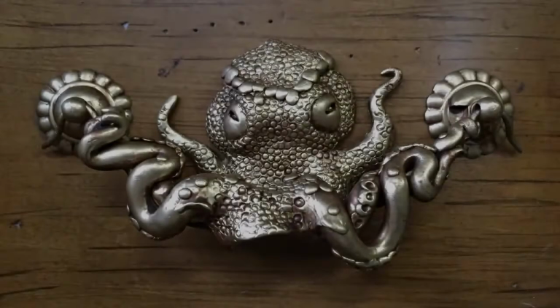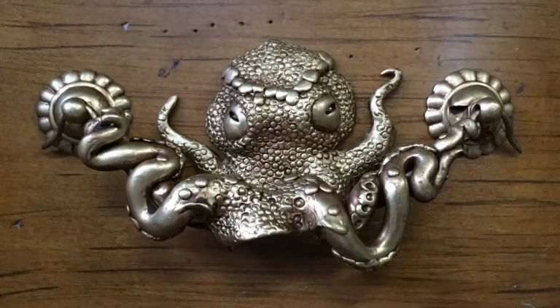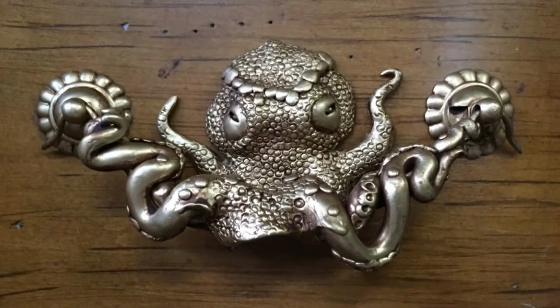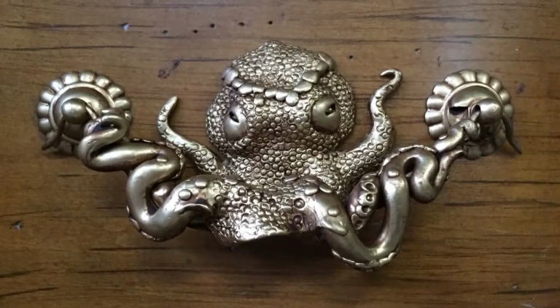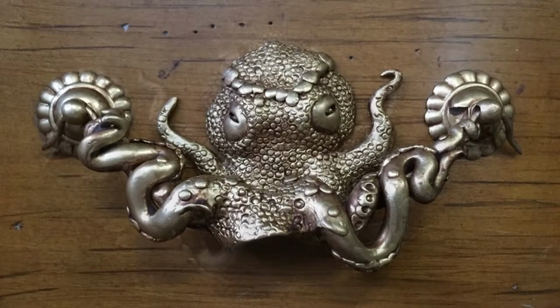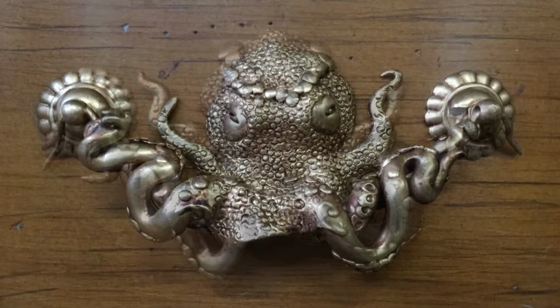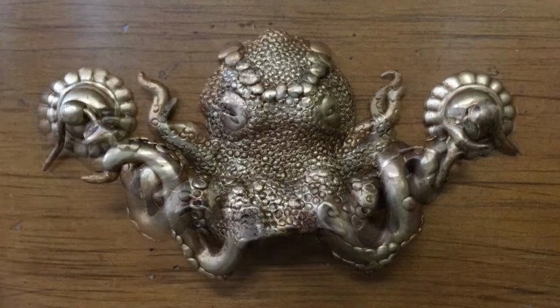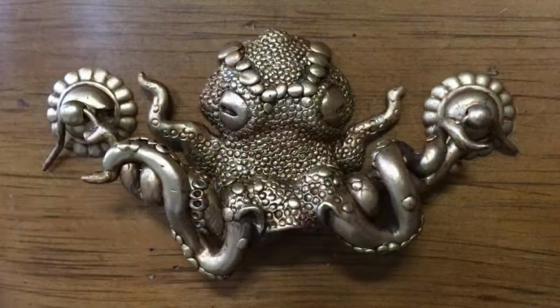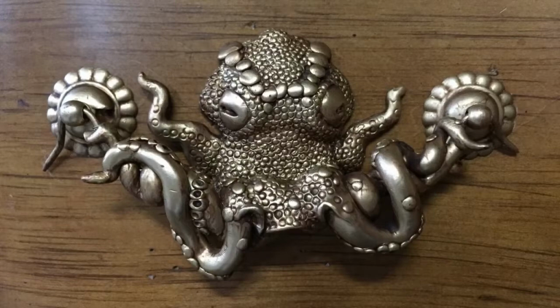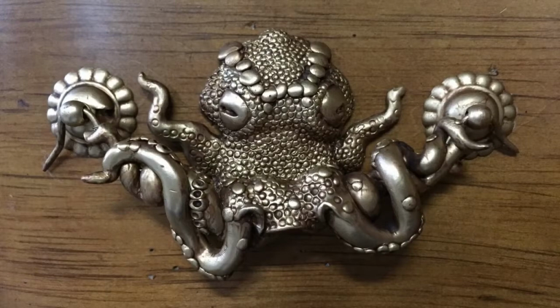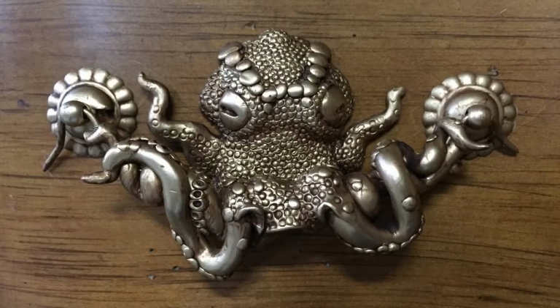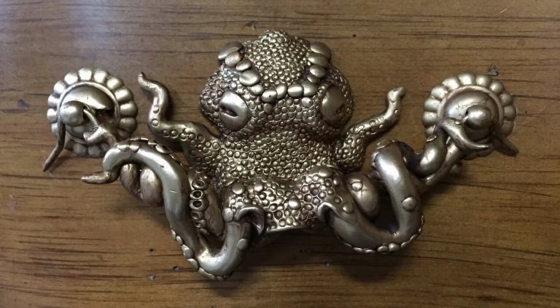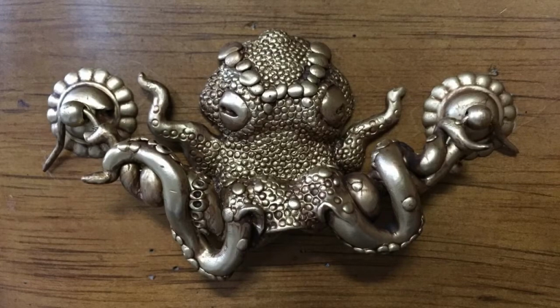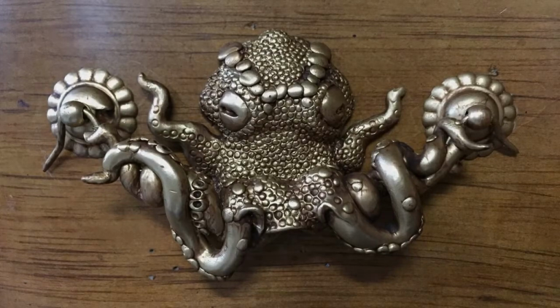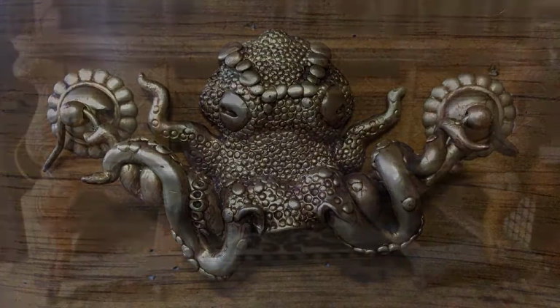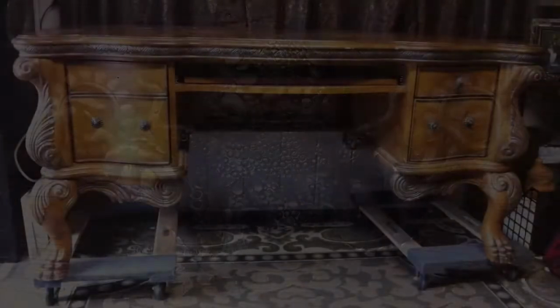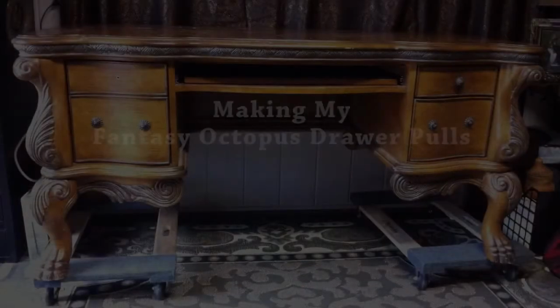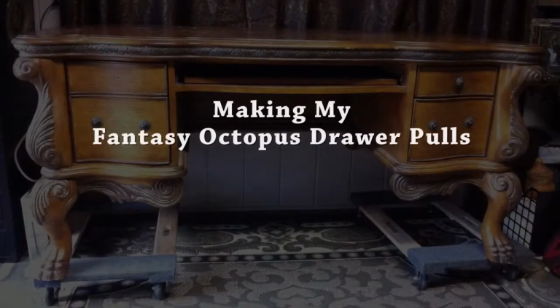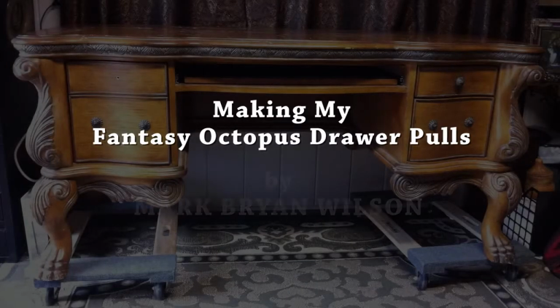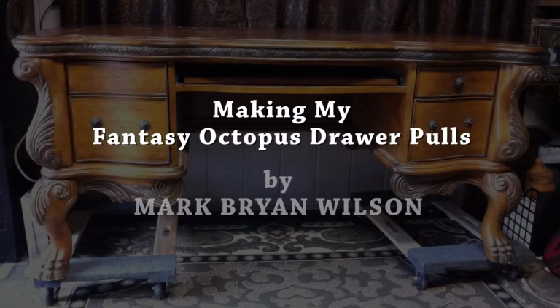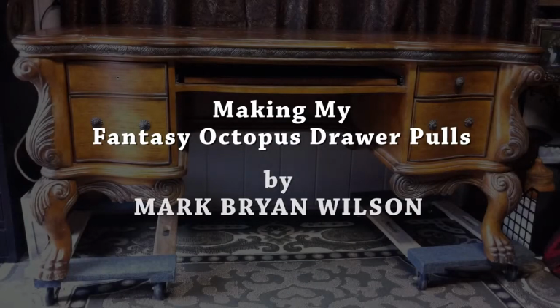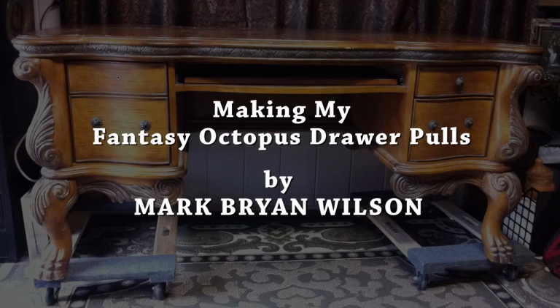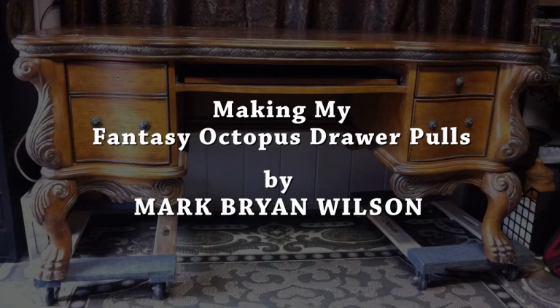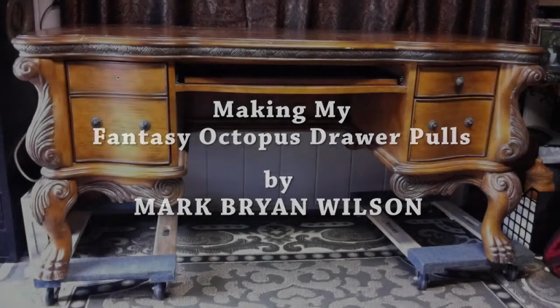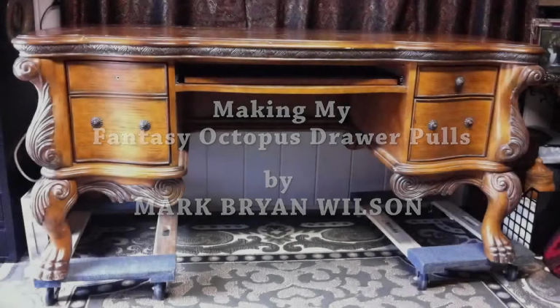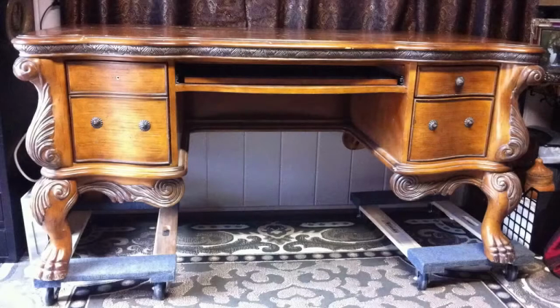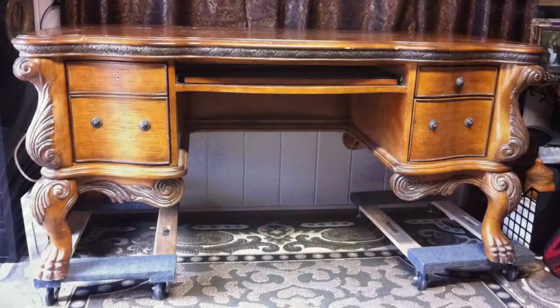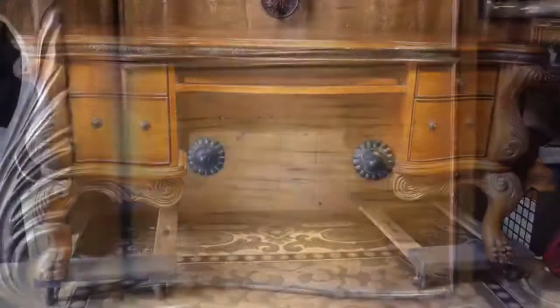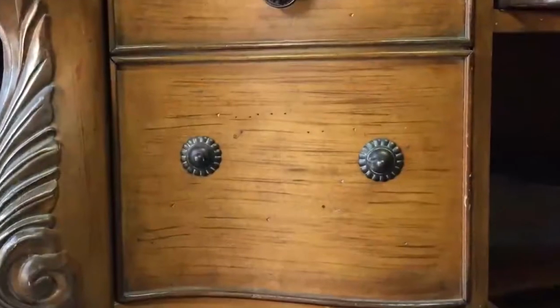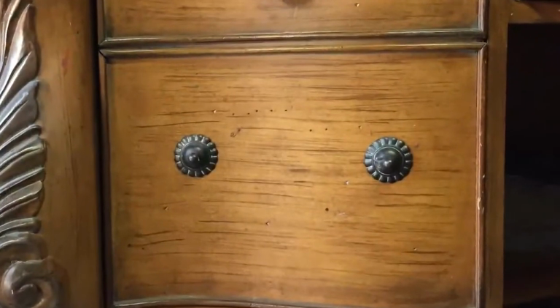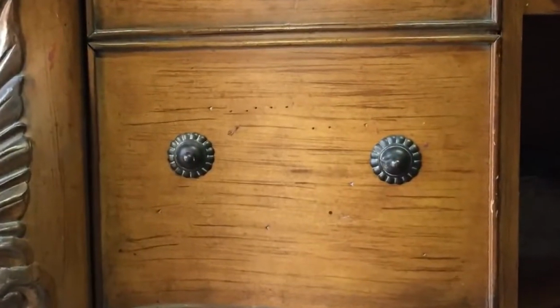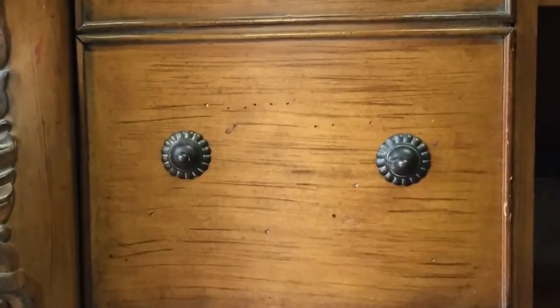I'd like to share one of my personal art projects with you. This is how I made my fantasy octopus drawer pulls. The process began when I purchased an ornate desk at a local thrift store that was missing its handles.